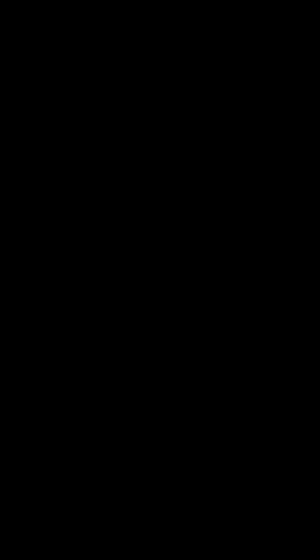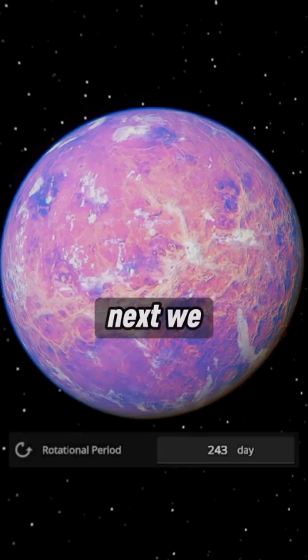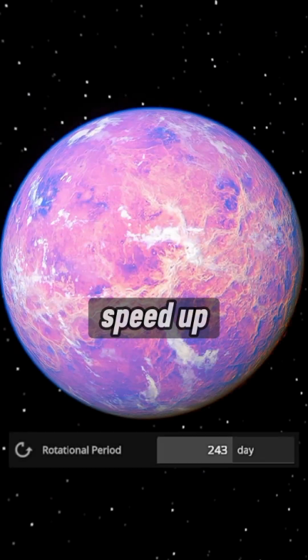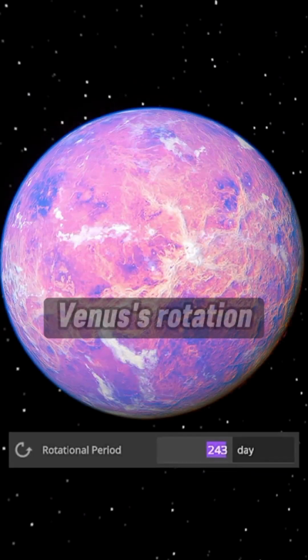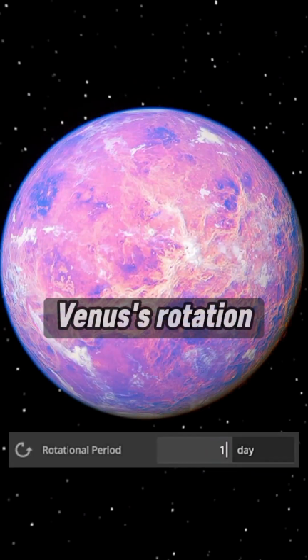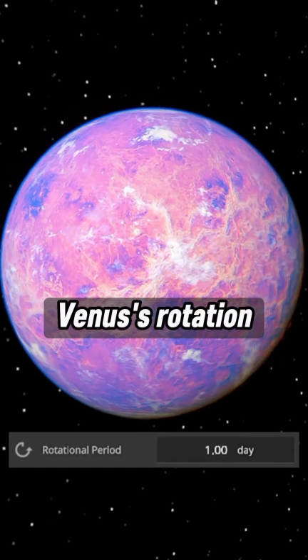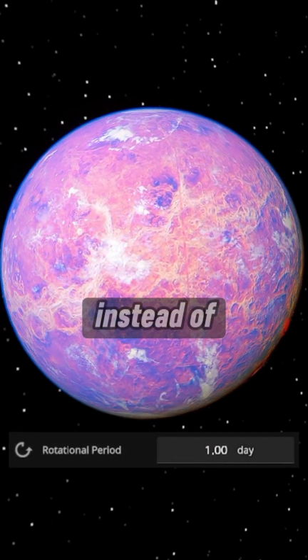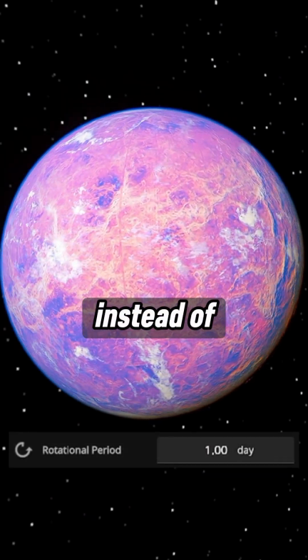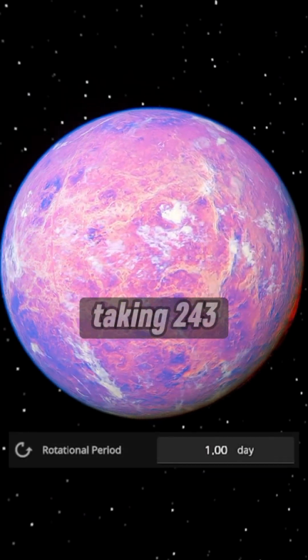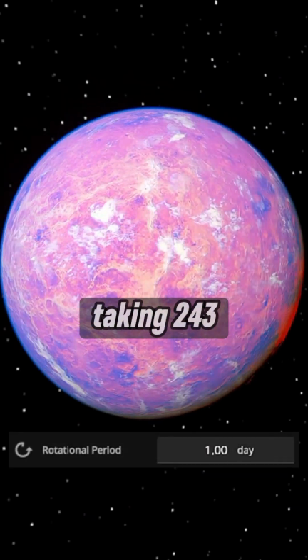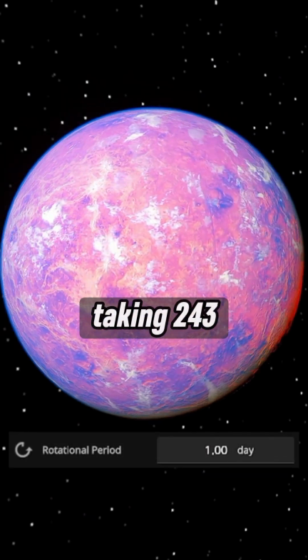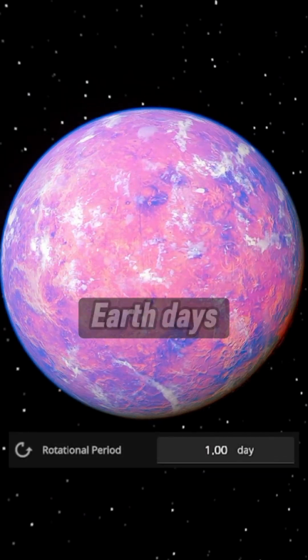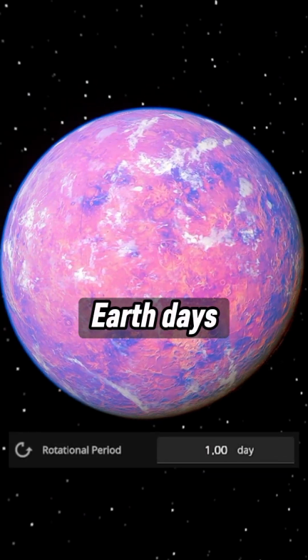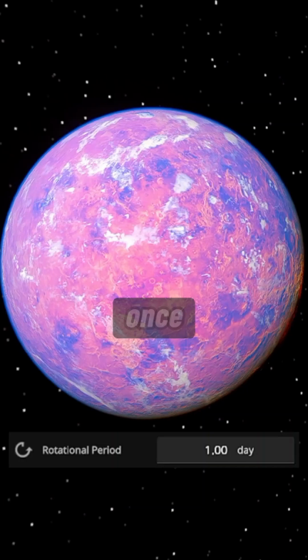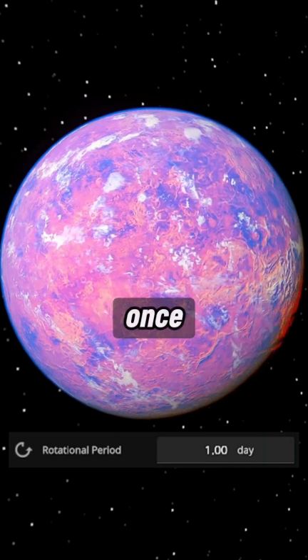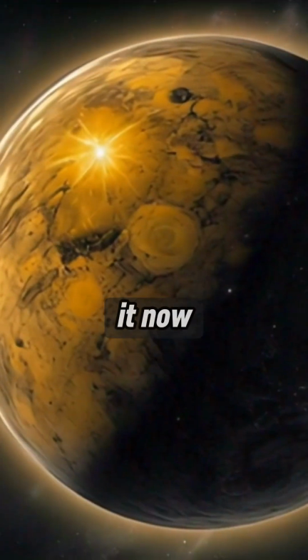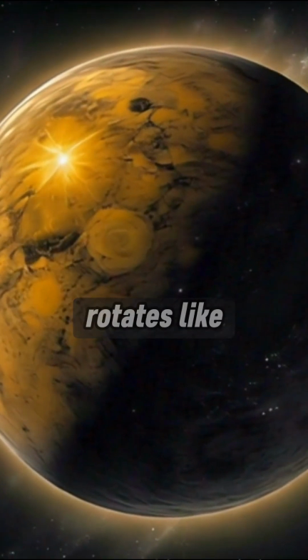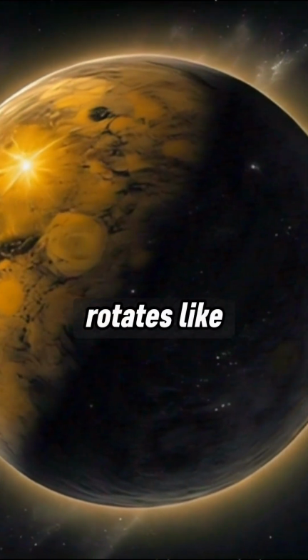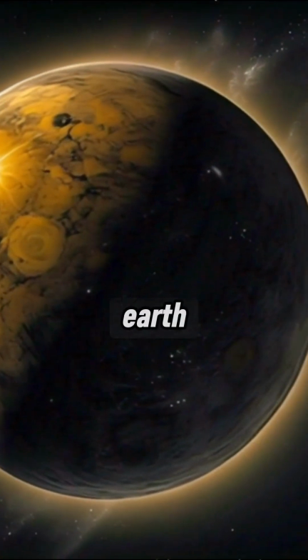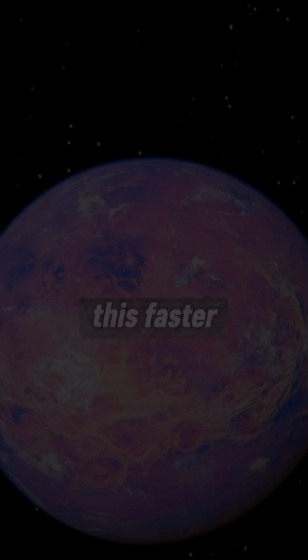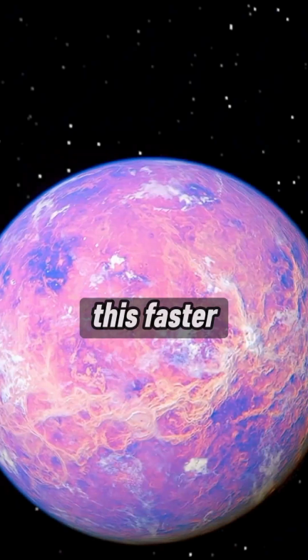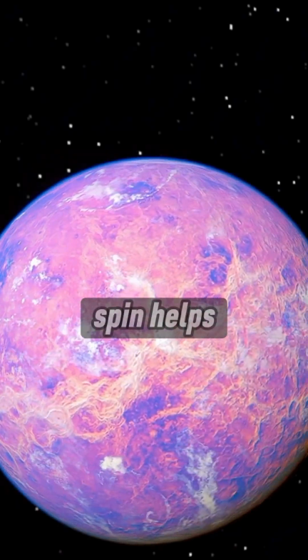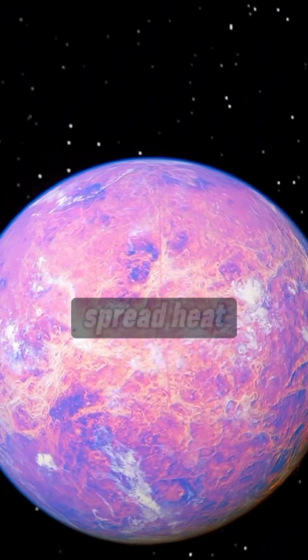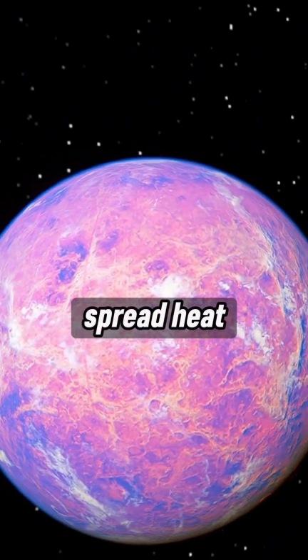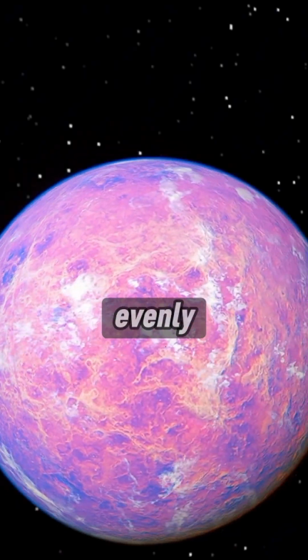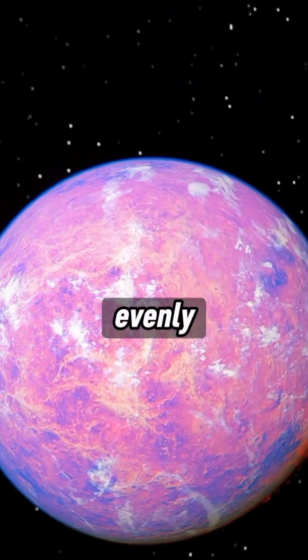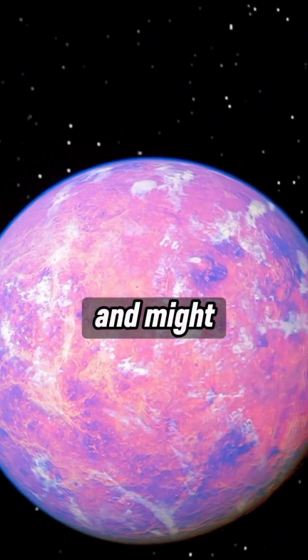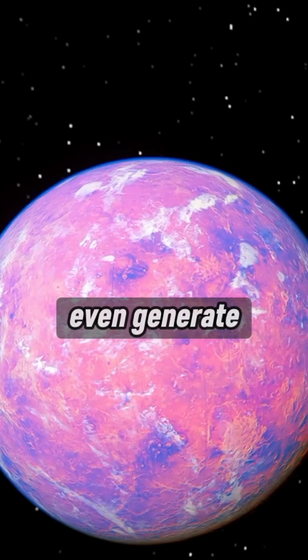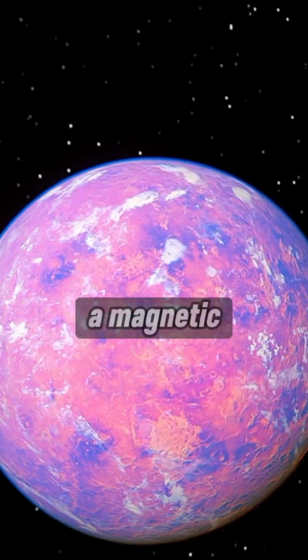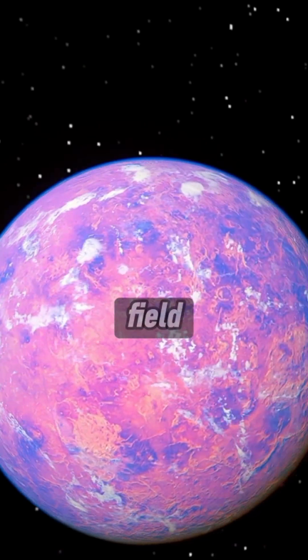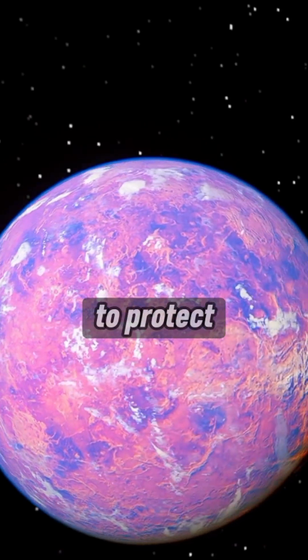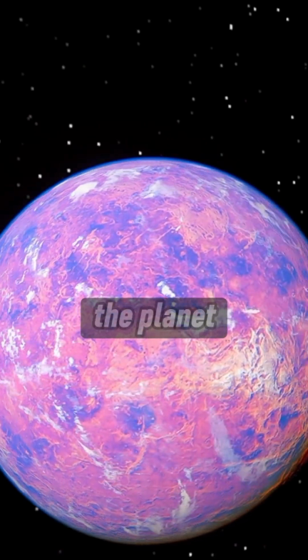Next, we speed up Venus's rotation. Instead of taking 243 Earth days to spin once, it now rotates like Earth. This faster spin helps spread heat evenly and might even generate a magnetic field to protect the planet.